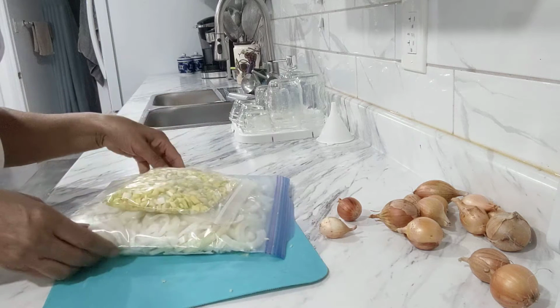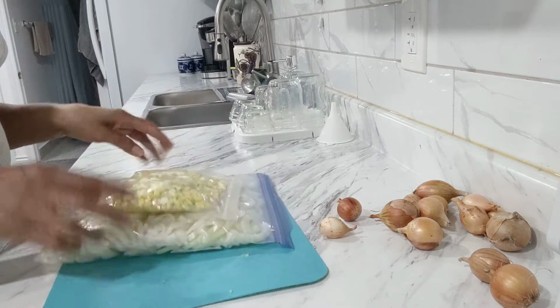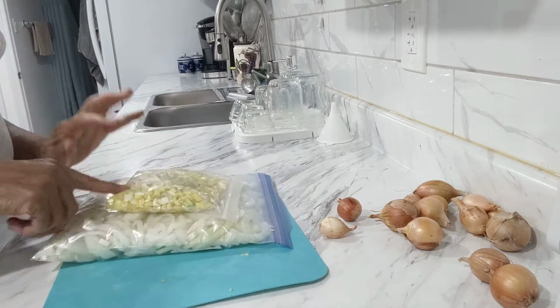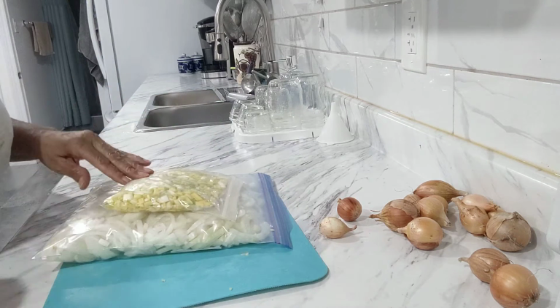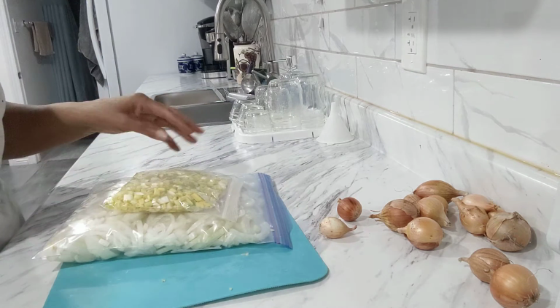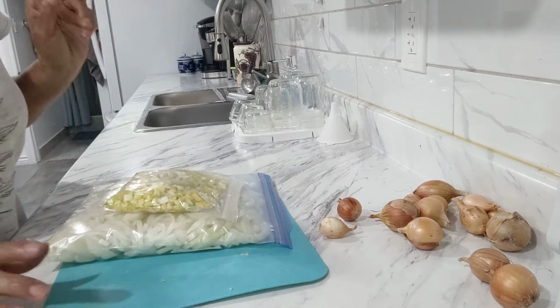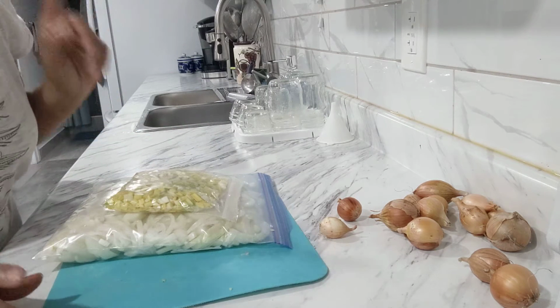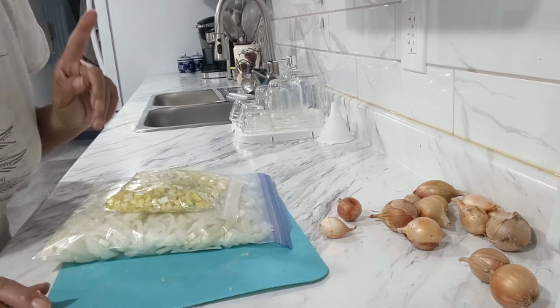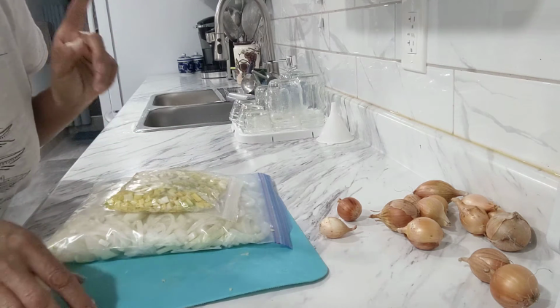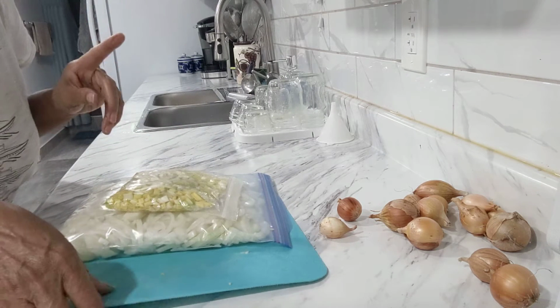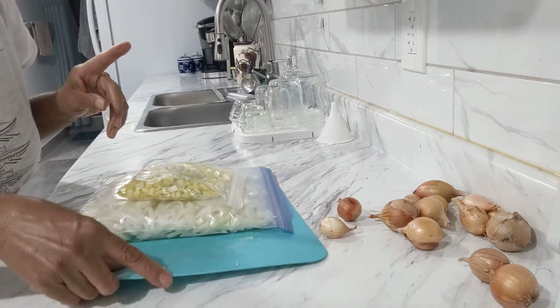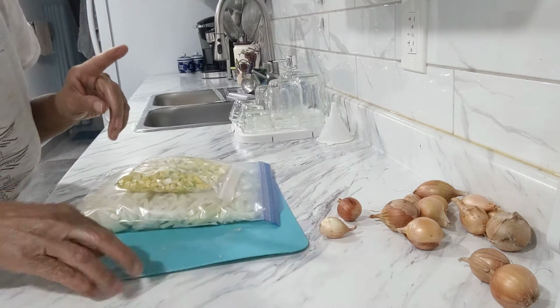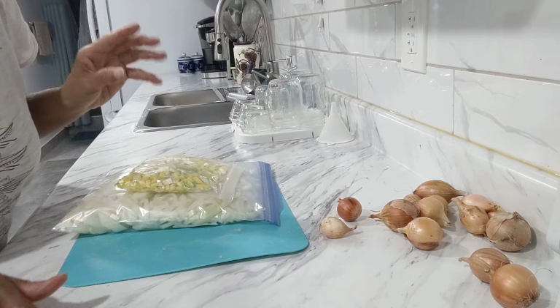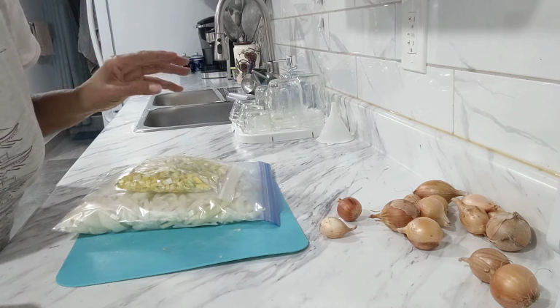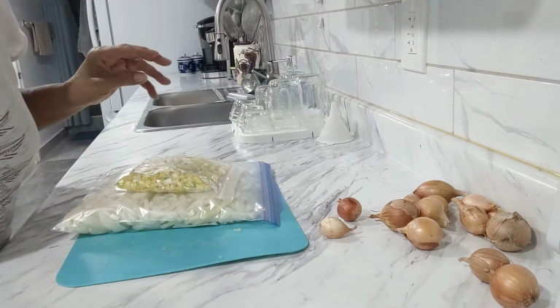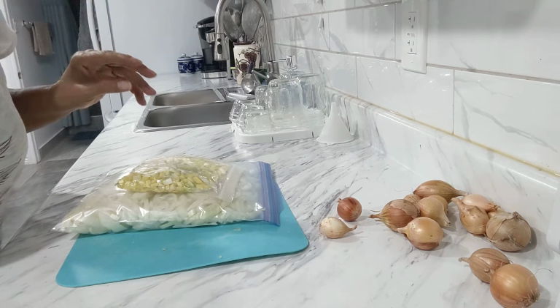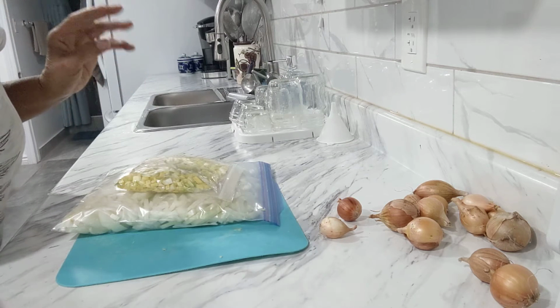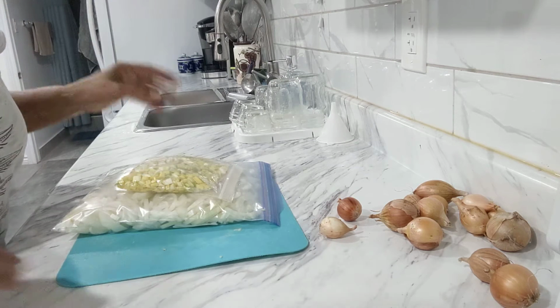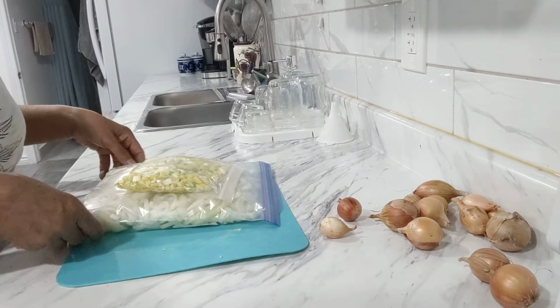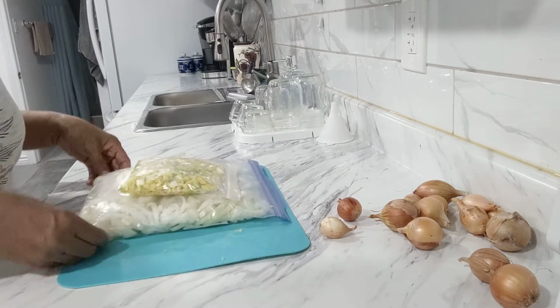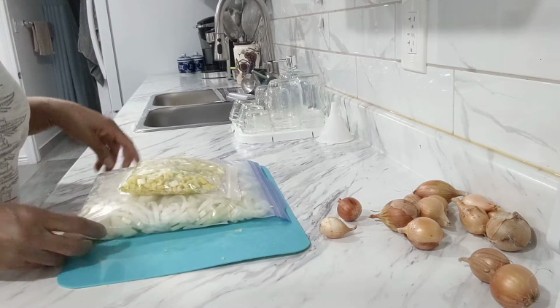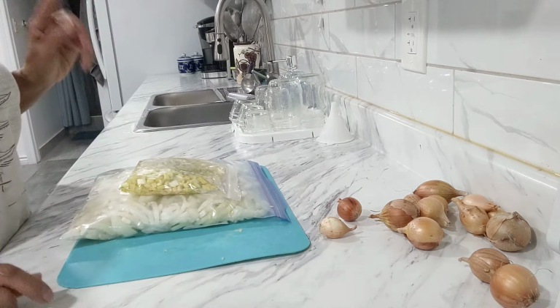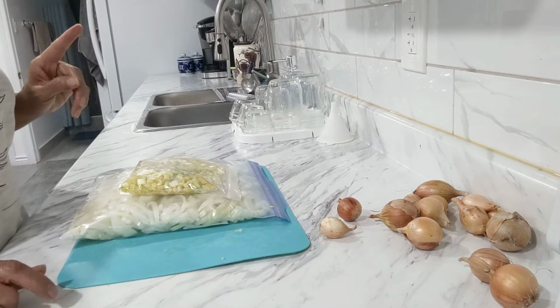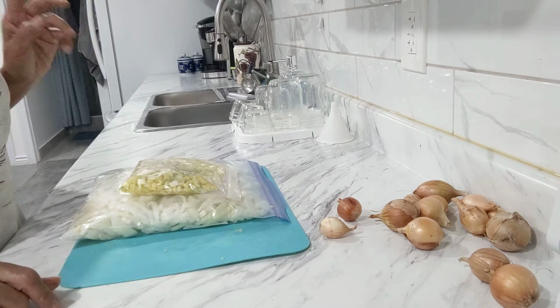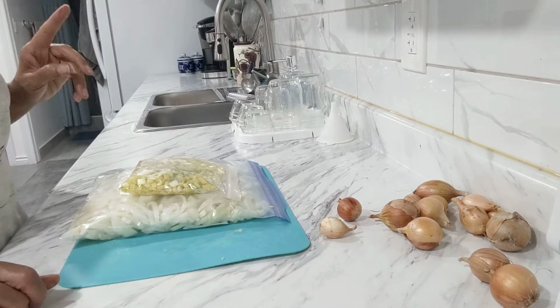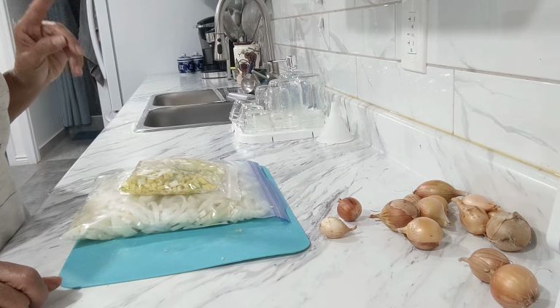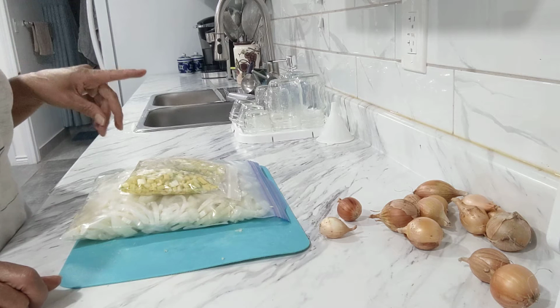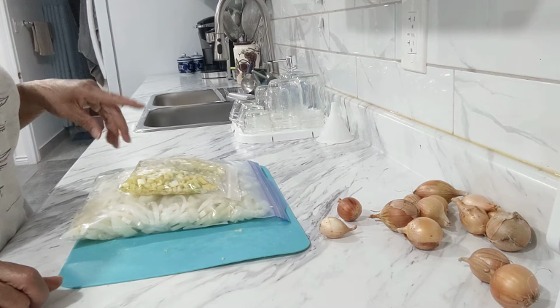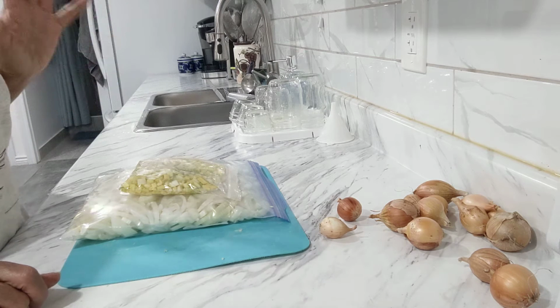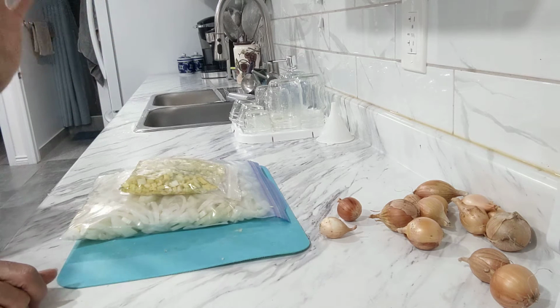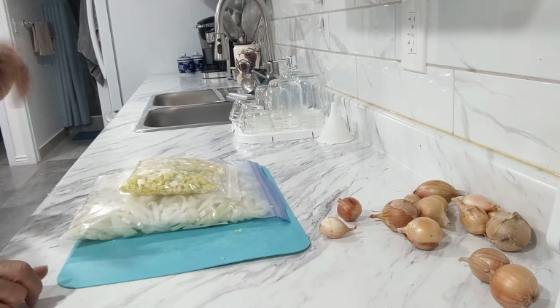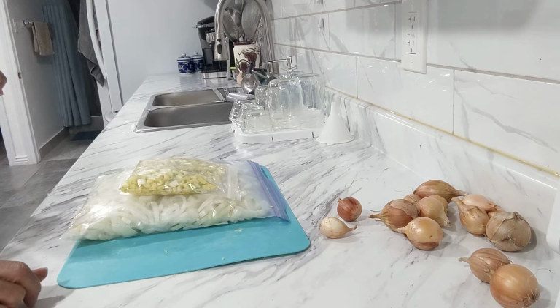I should have done this a long time ago when I saw them start to grow — more than a month ago, before it got so bad. And where they're stored, it's not hot — it's in the cold room, so it's always nice and cool in there.